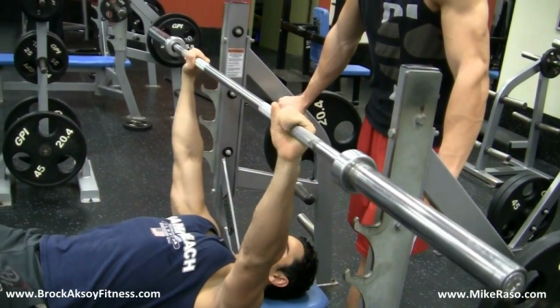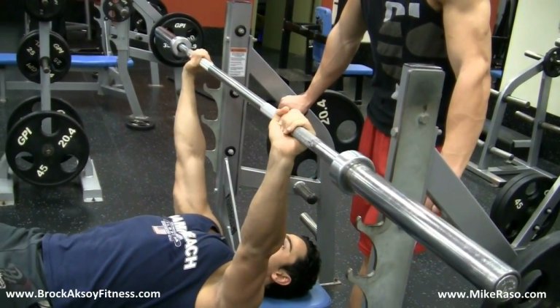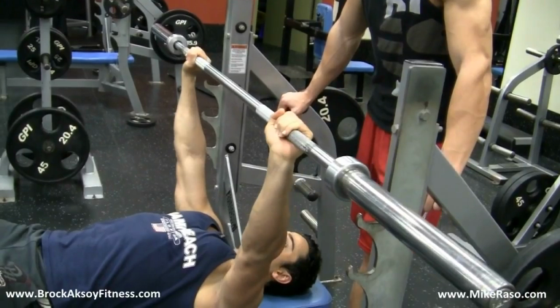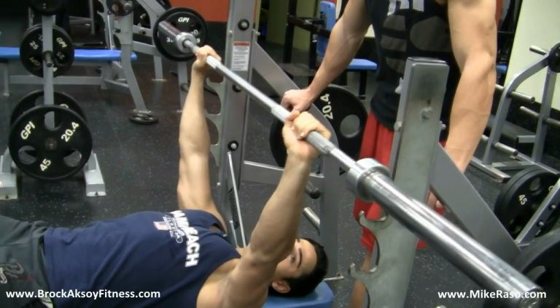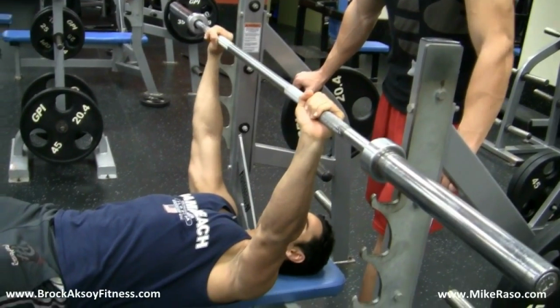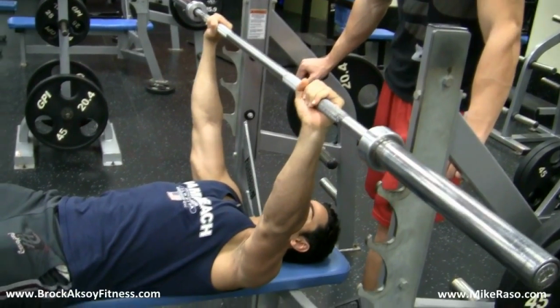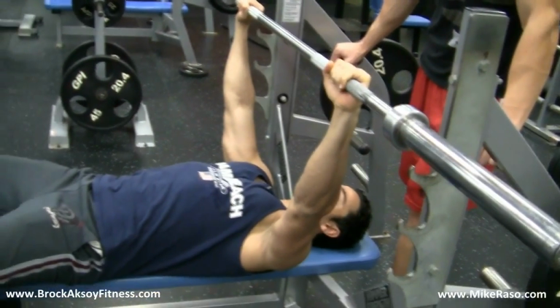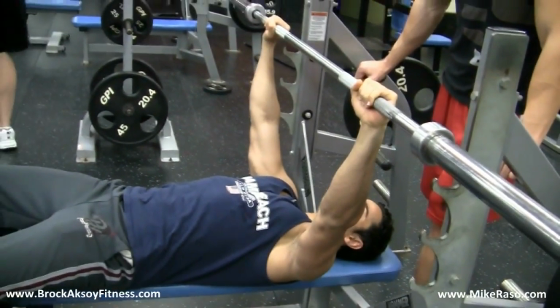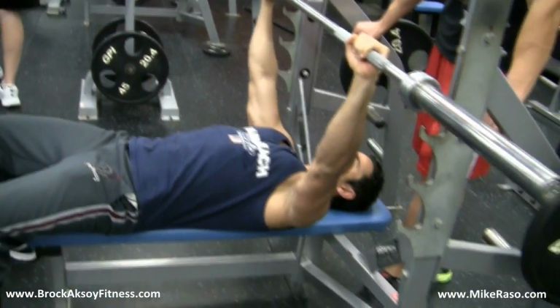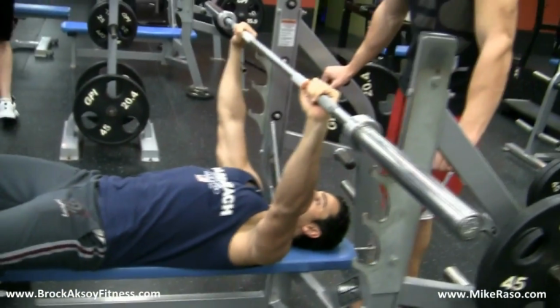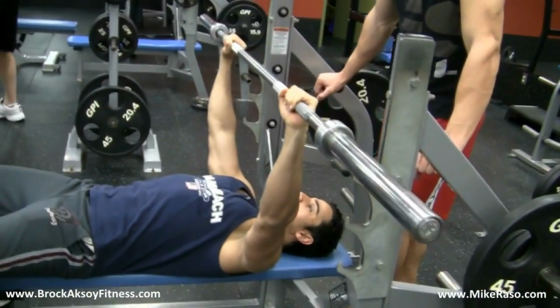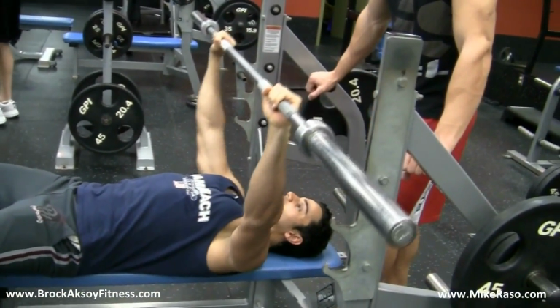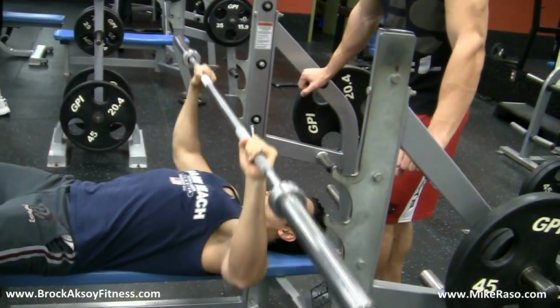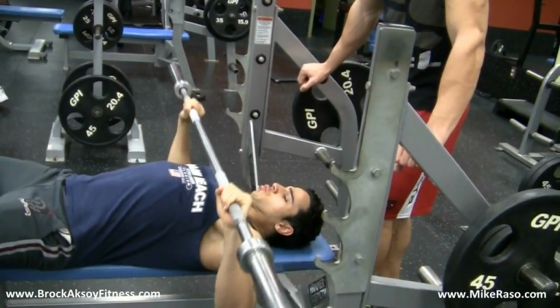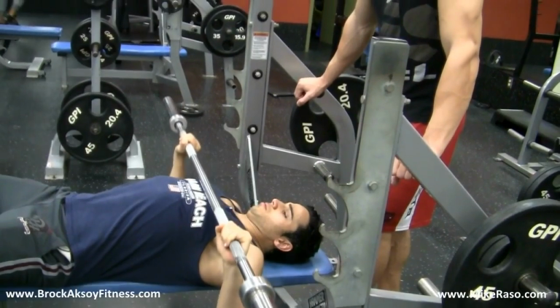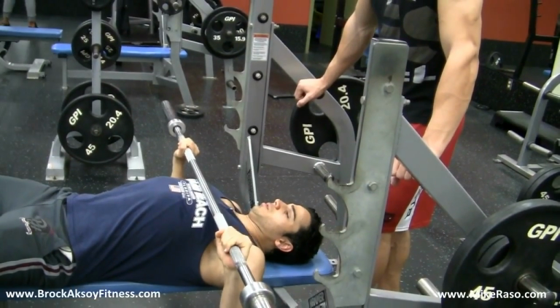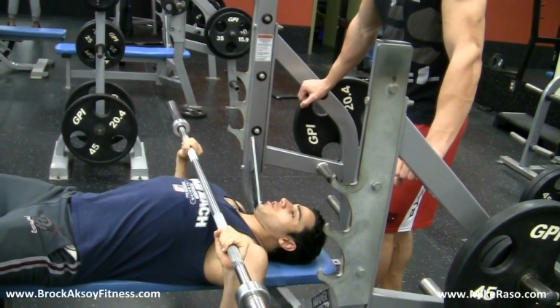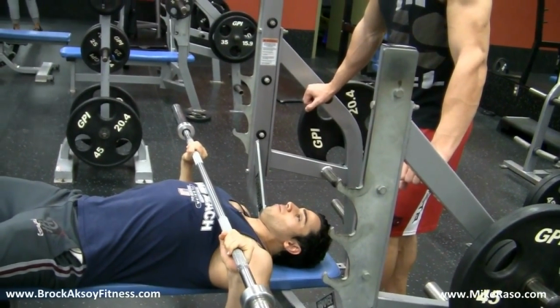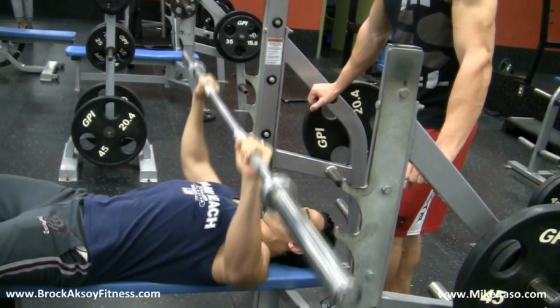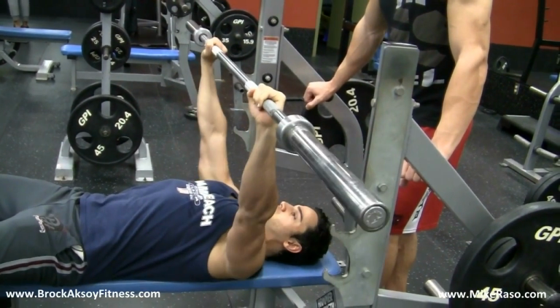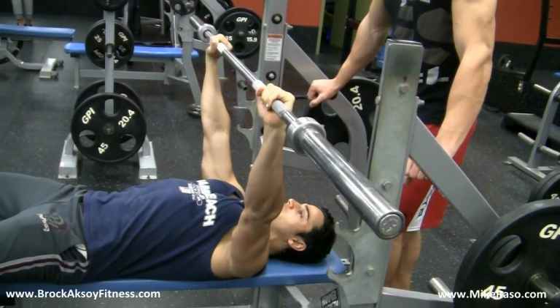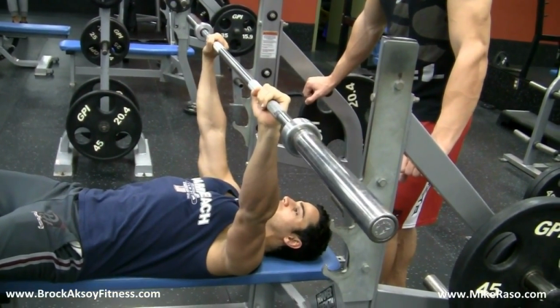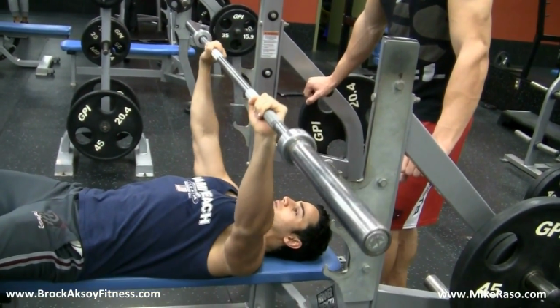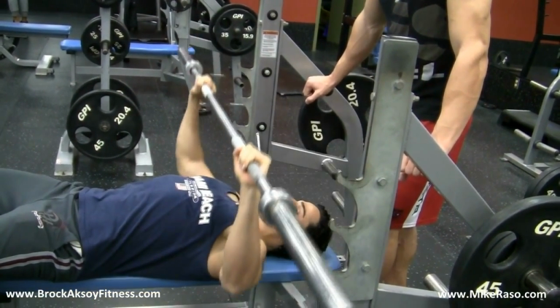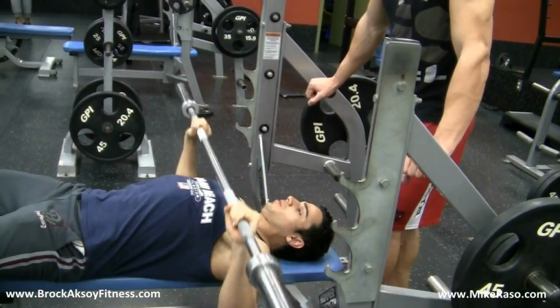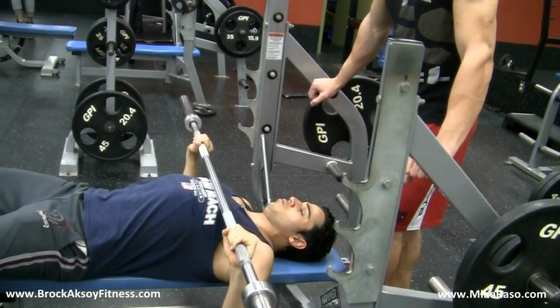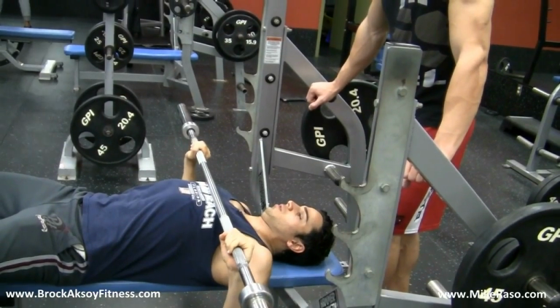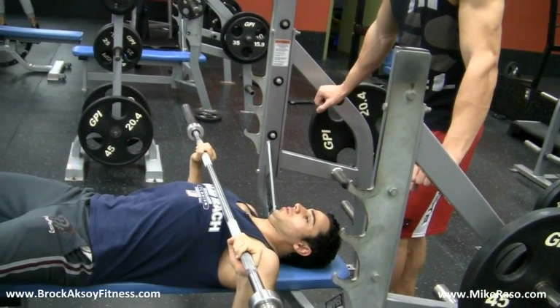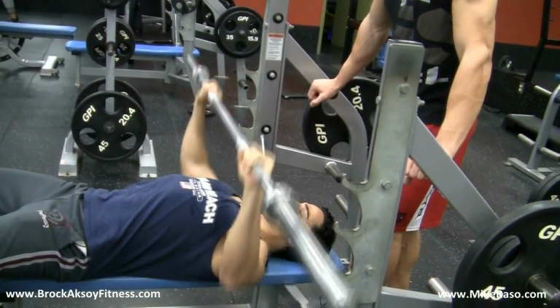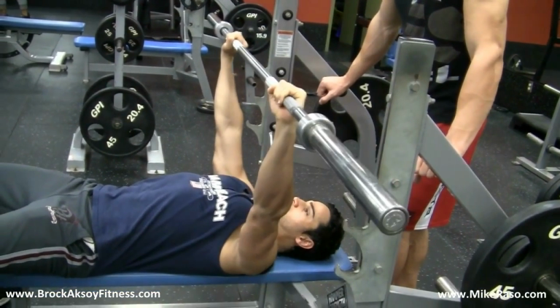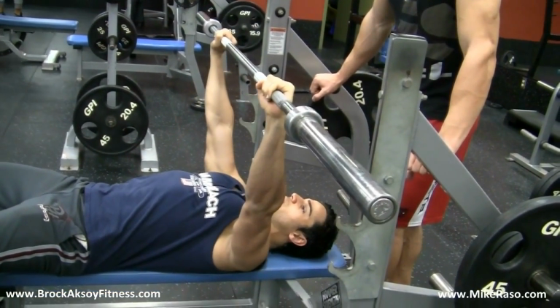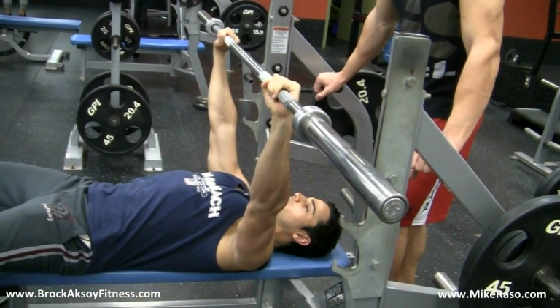The fourth and final point is breathing. When you're coming down, you want to breathe in. When you're coming up, breathe out. Come down to your nipple area, breathe out when you're coming up.